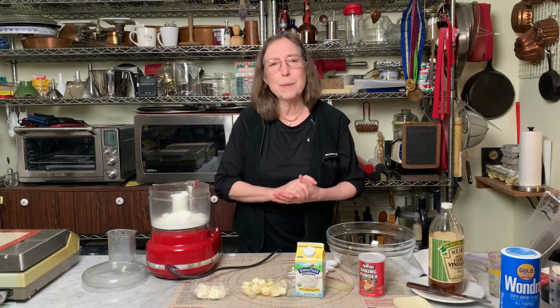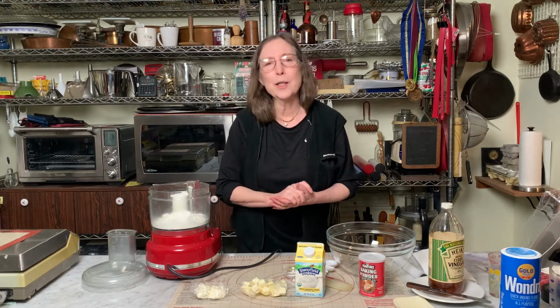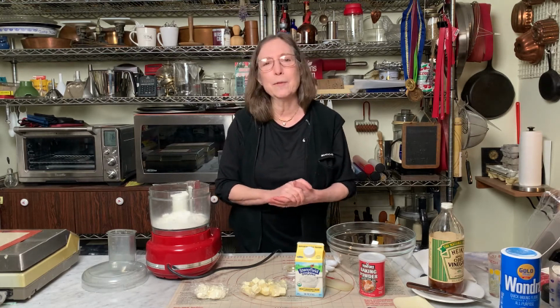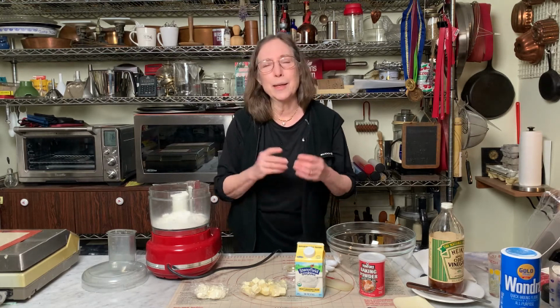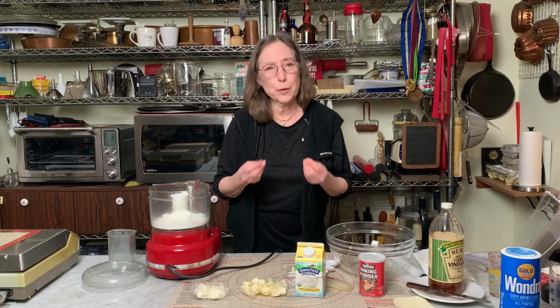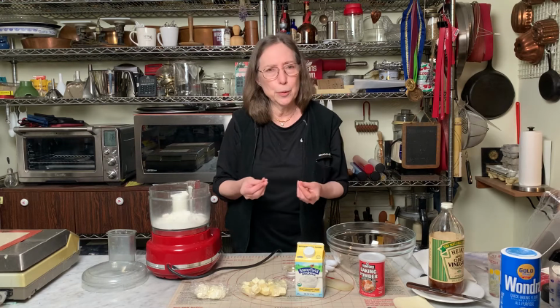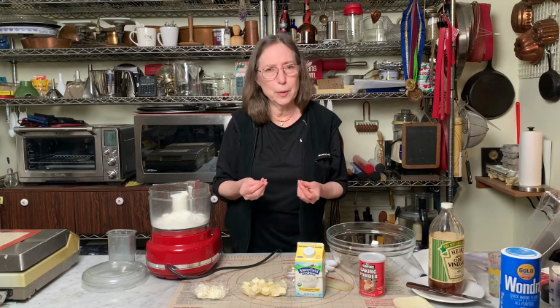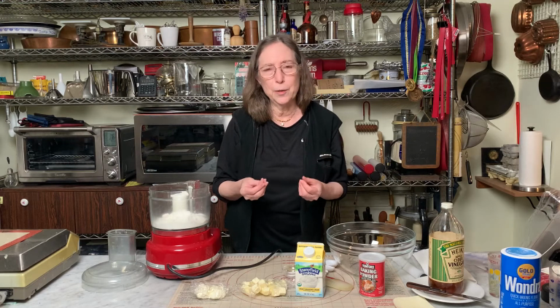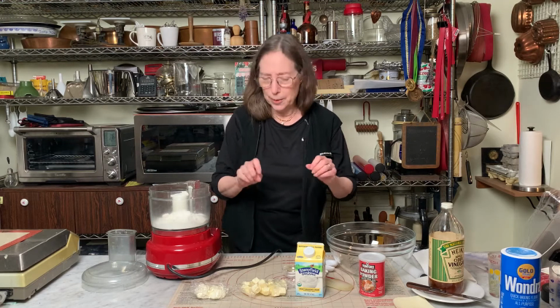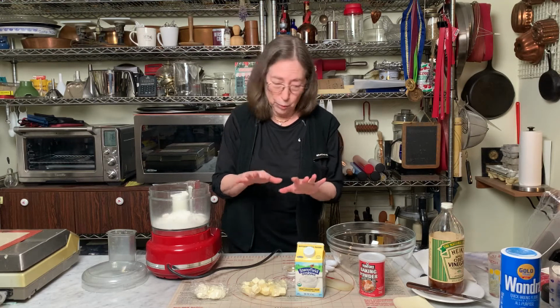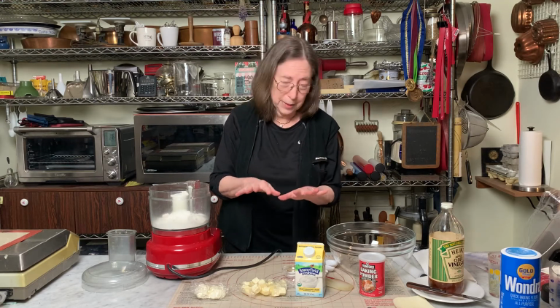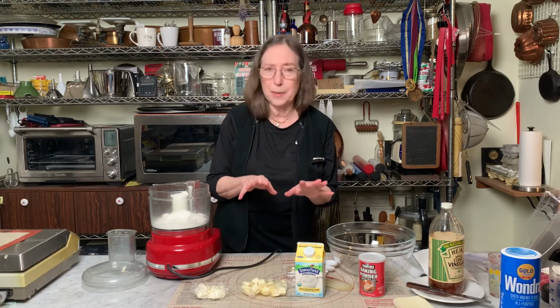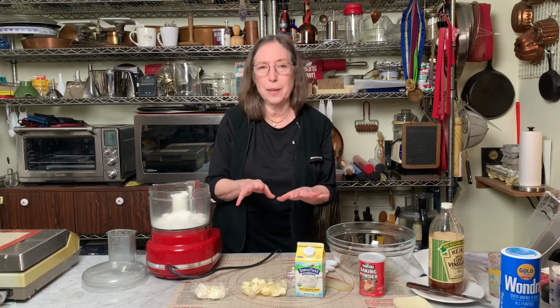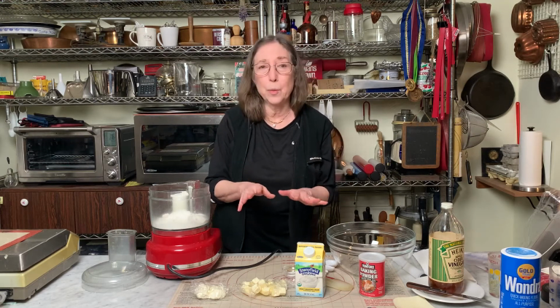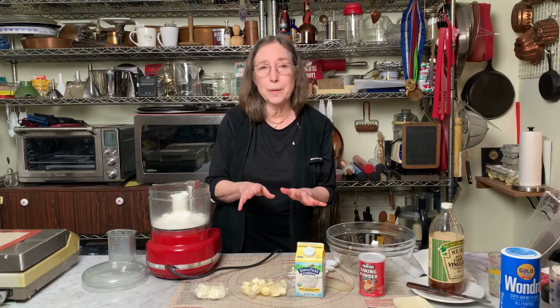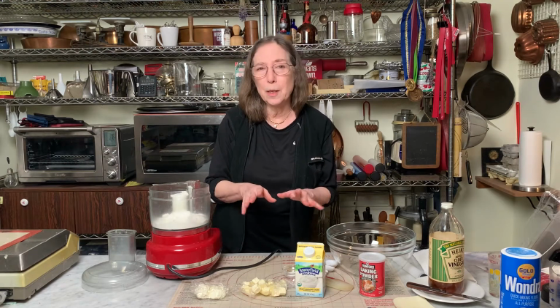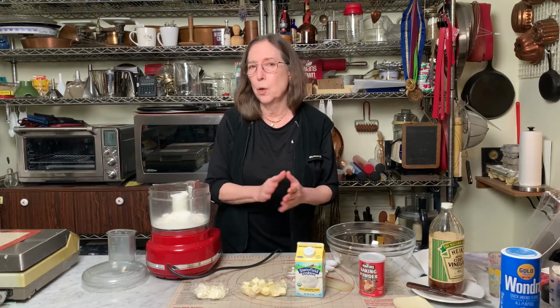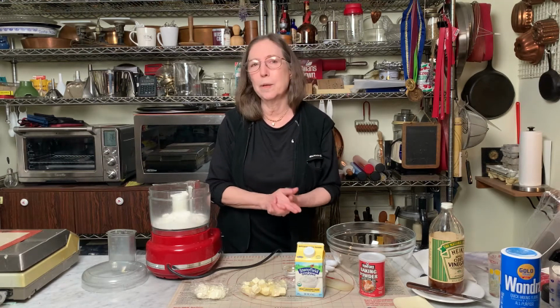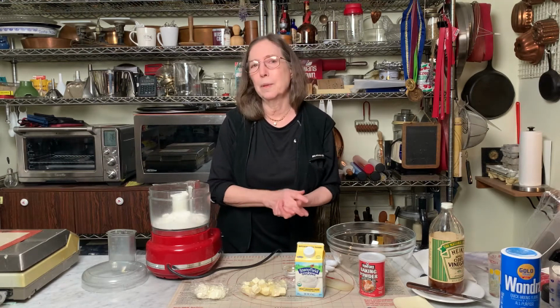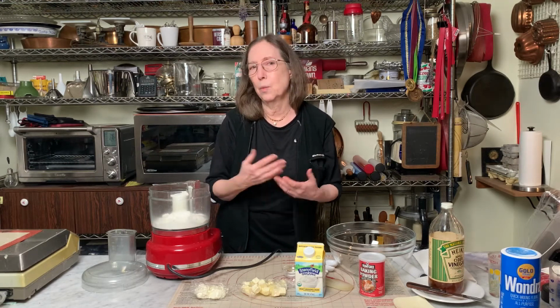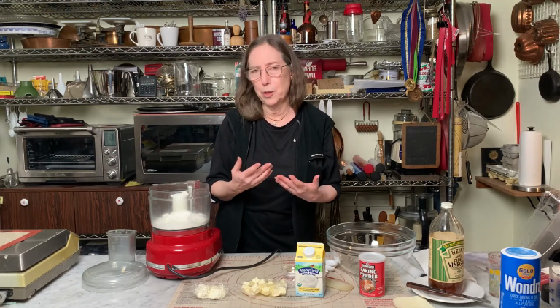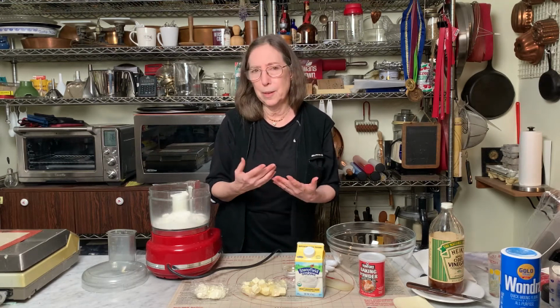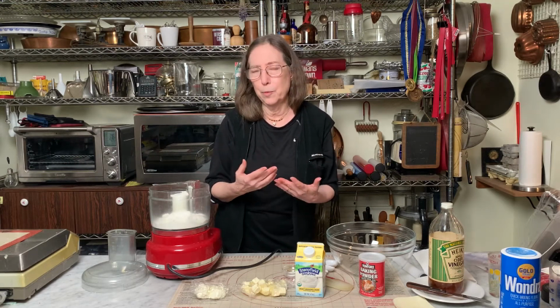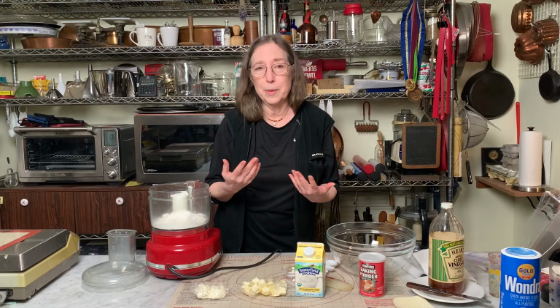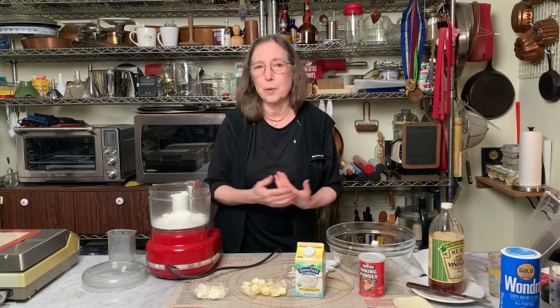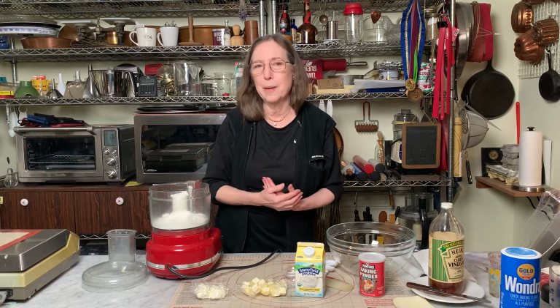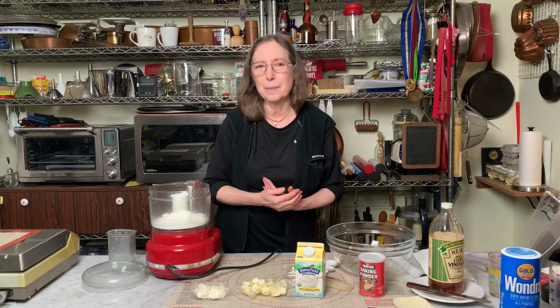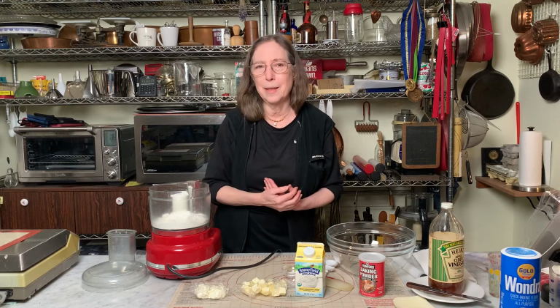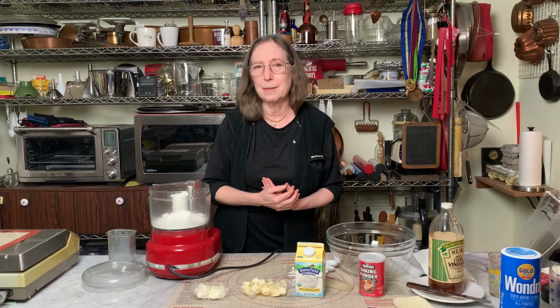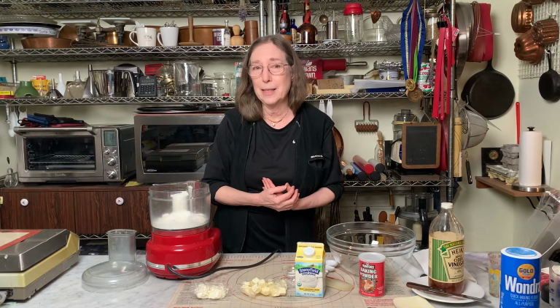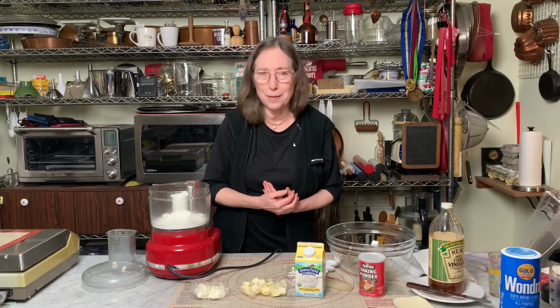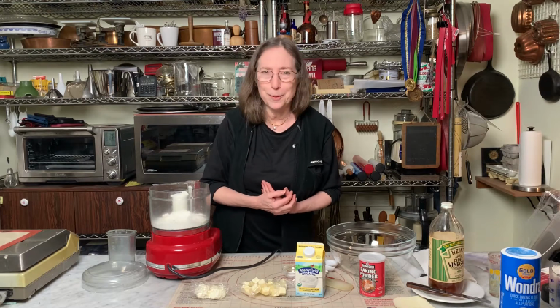Especially if your hands are cool. And you can always cool them down with some ice water, or in winter, keep the room as cold as possible. I like 65 degrees.